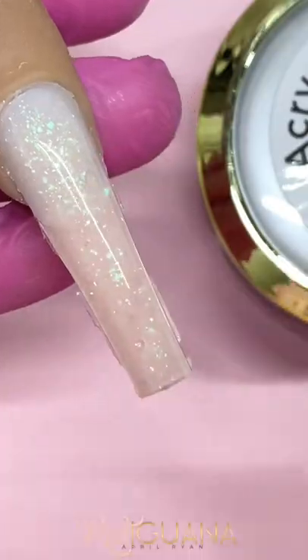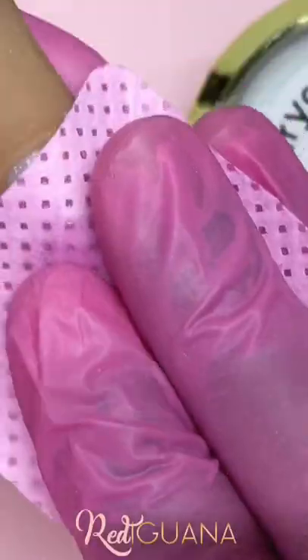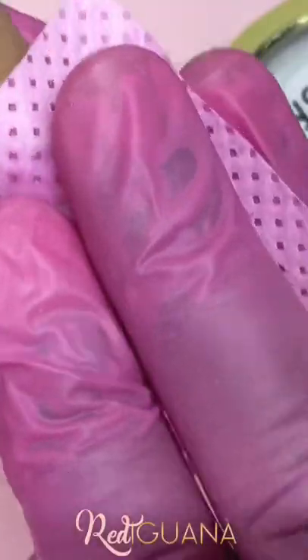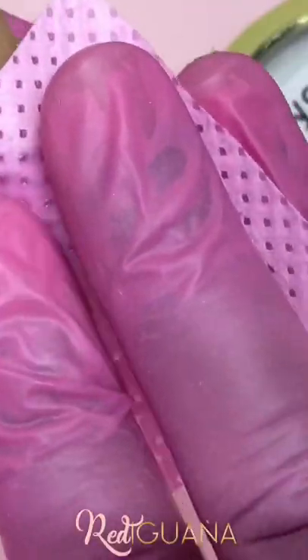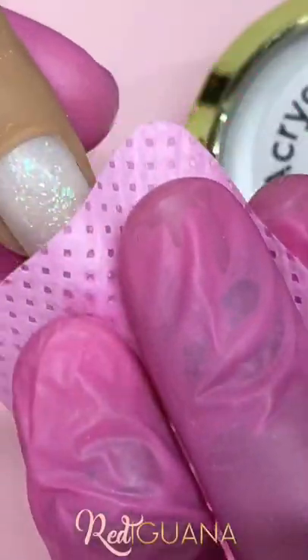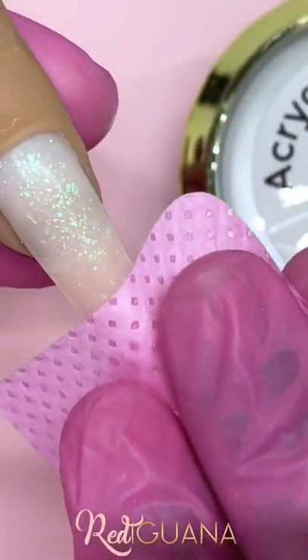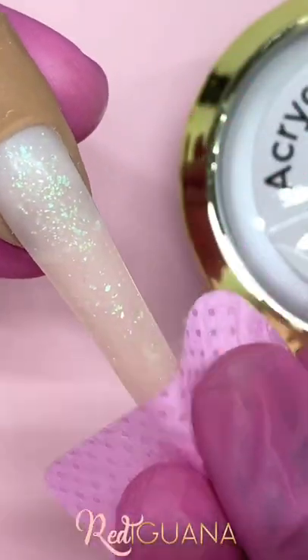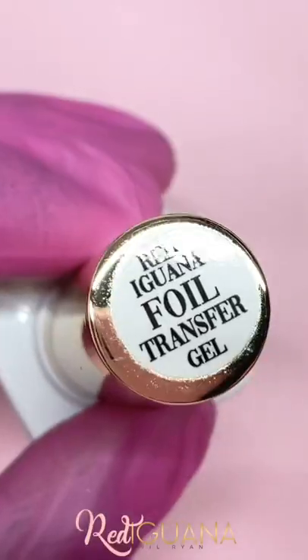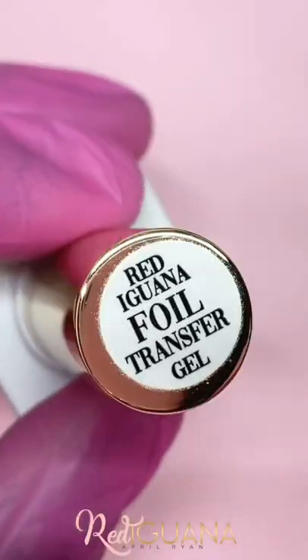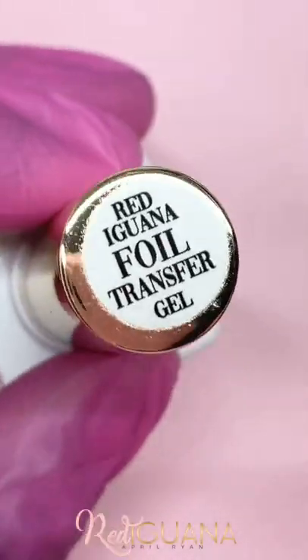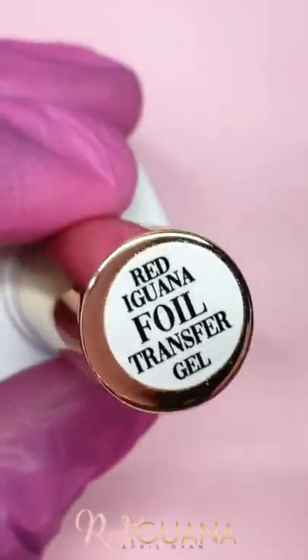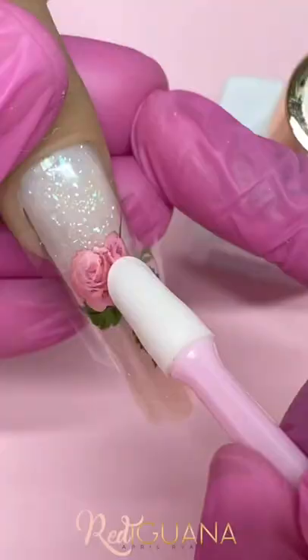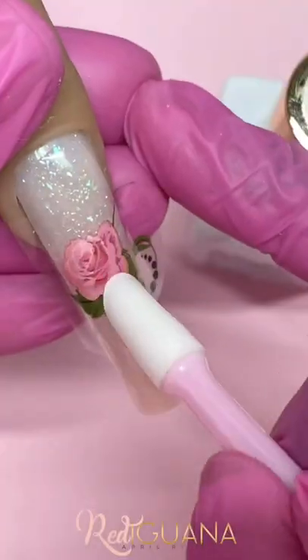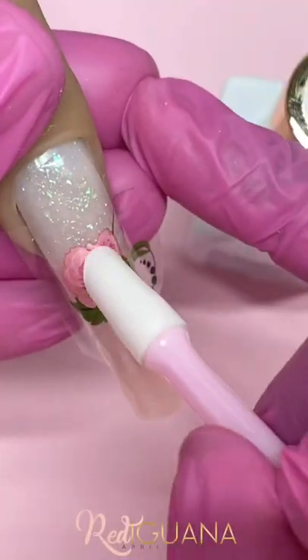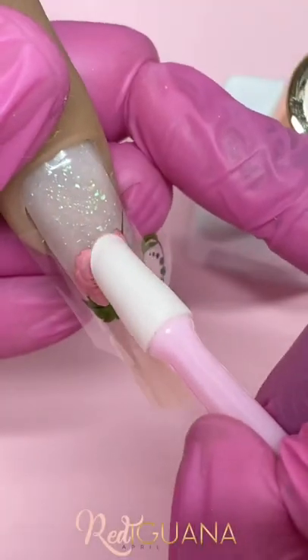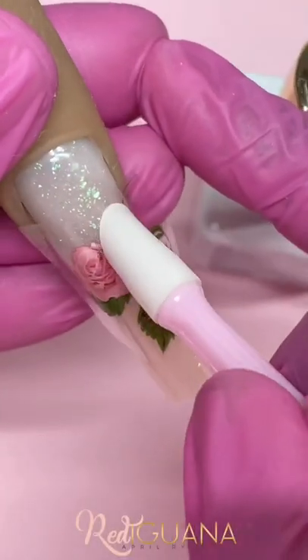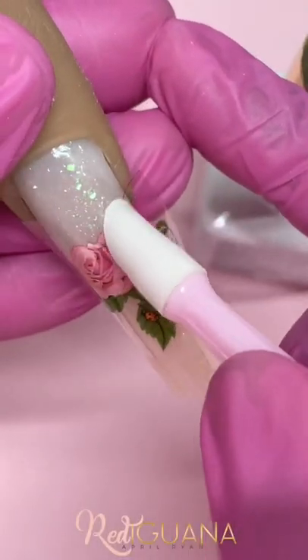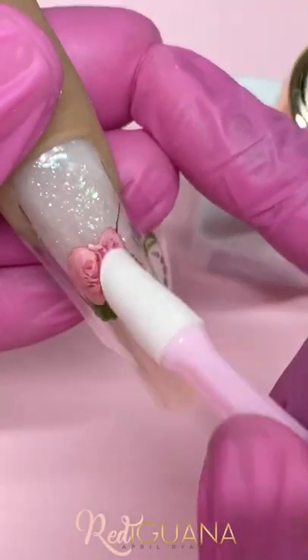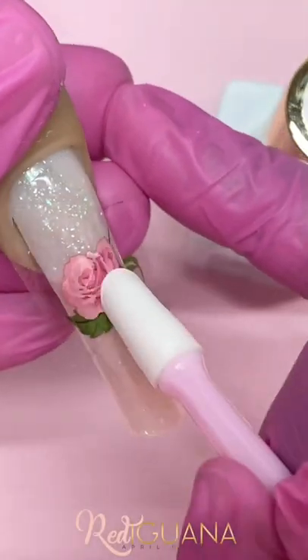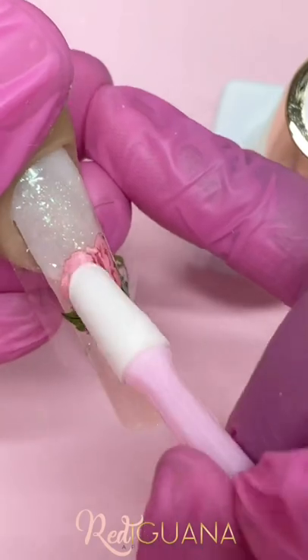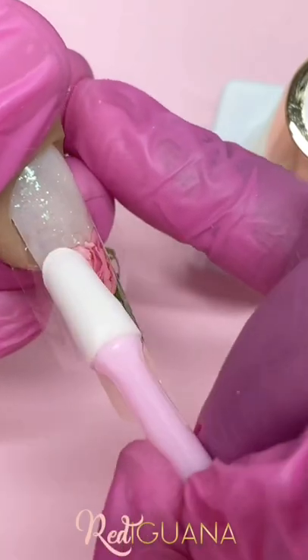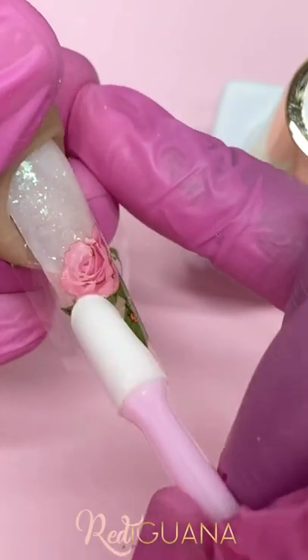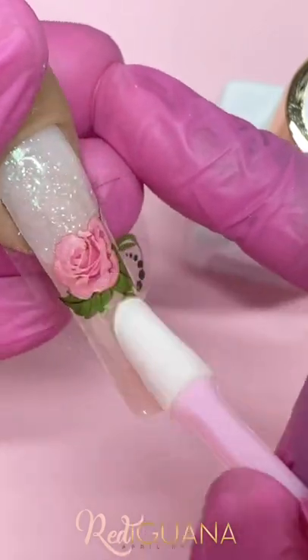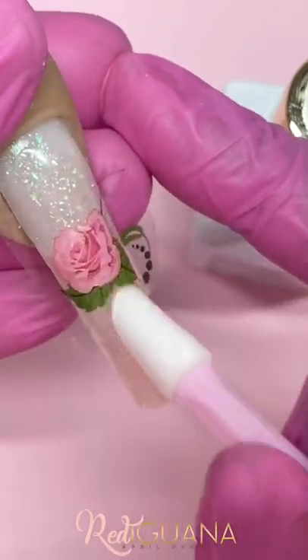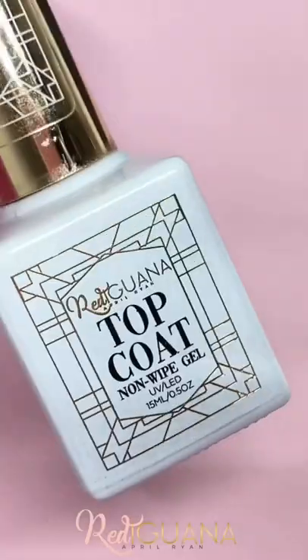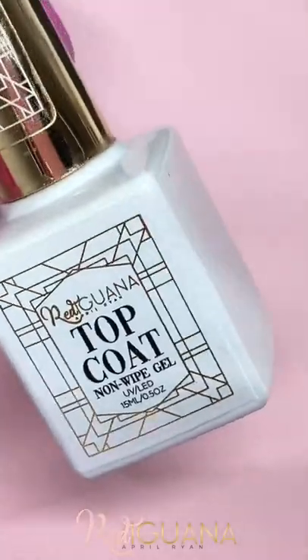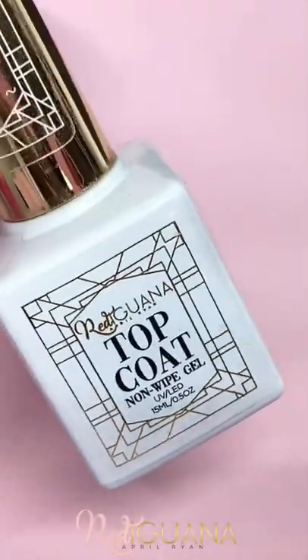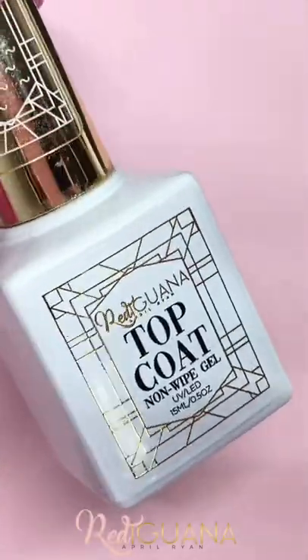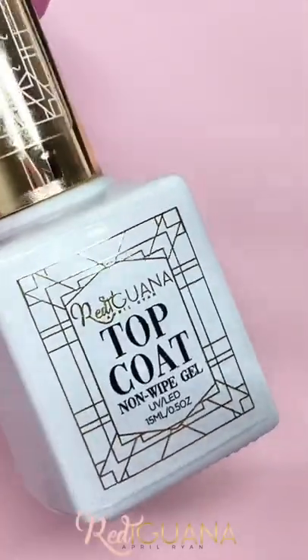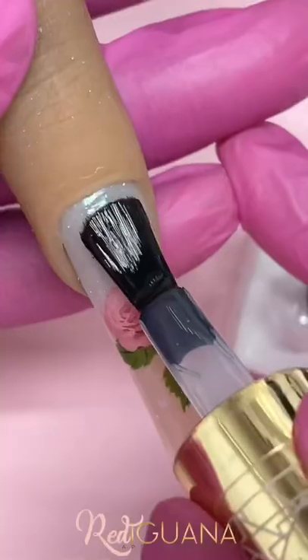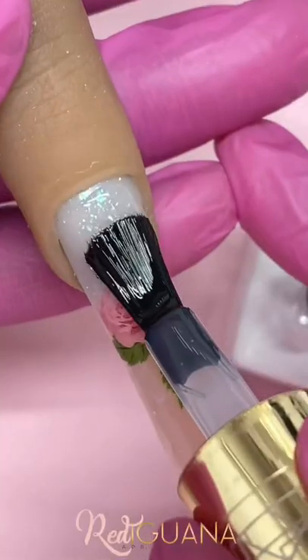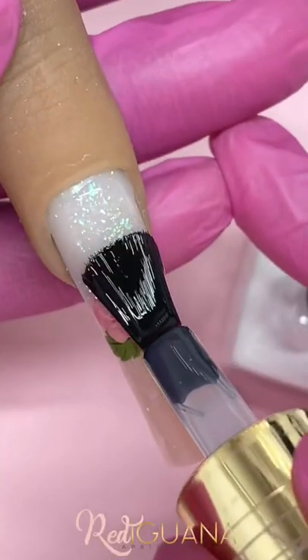Wipe the tacky layer, file and buff. Tiara applies our foil transfer gel to the nail and applies this cute rose from foil collection M190.